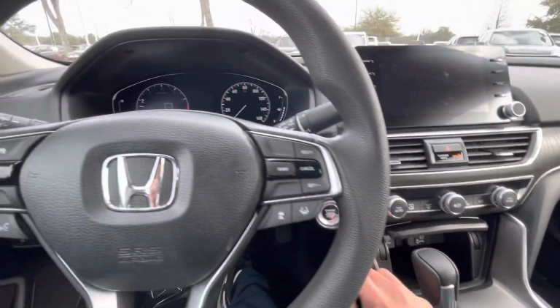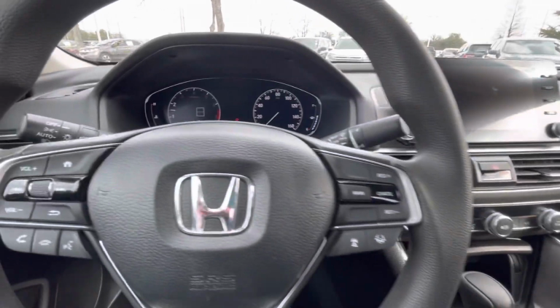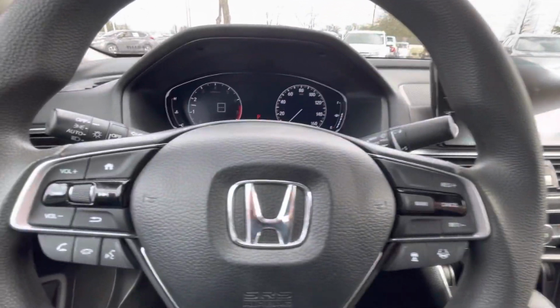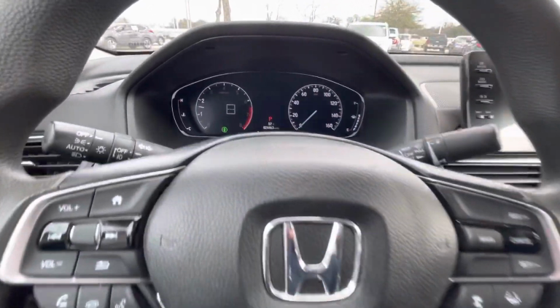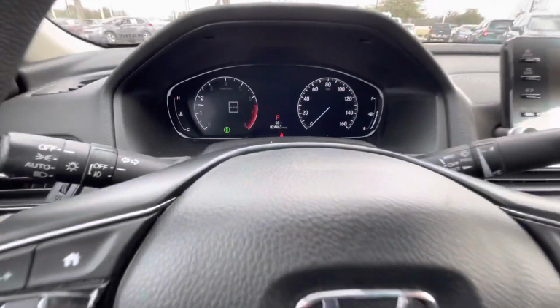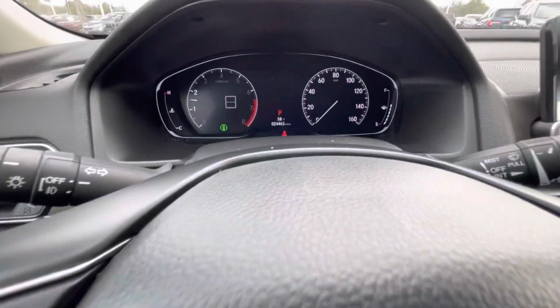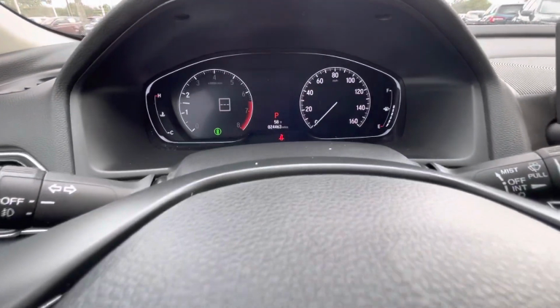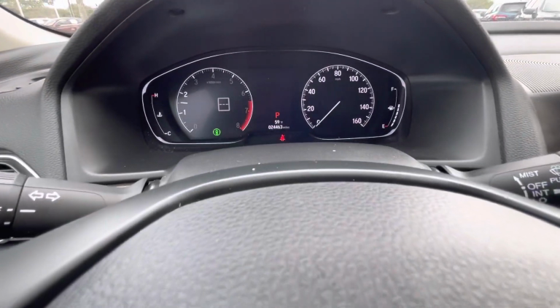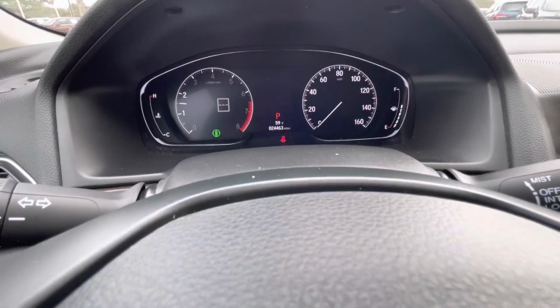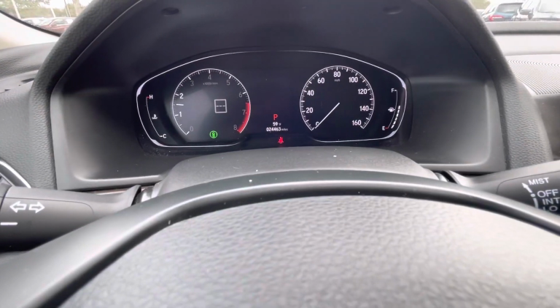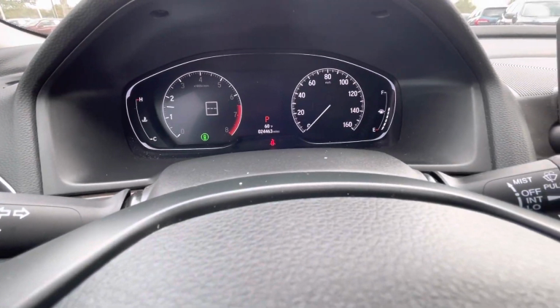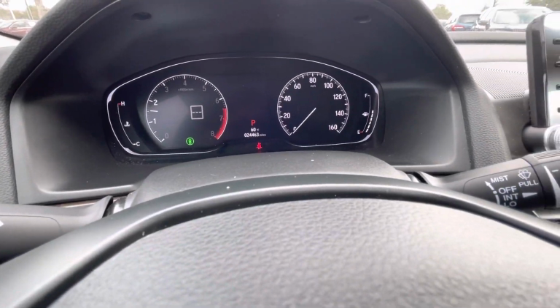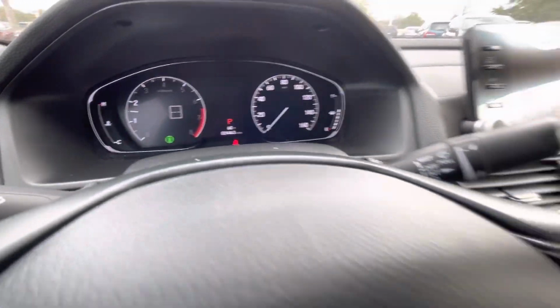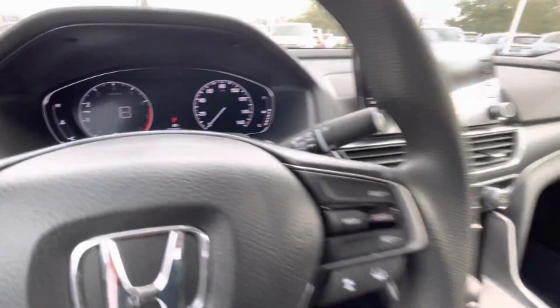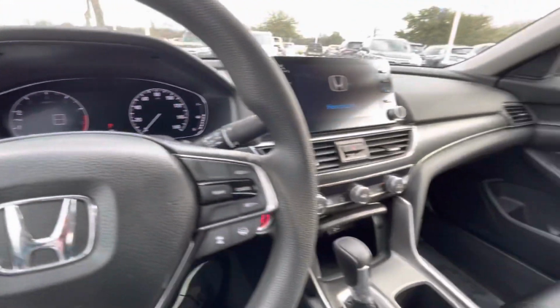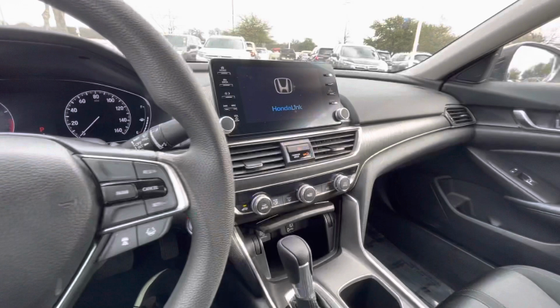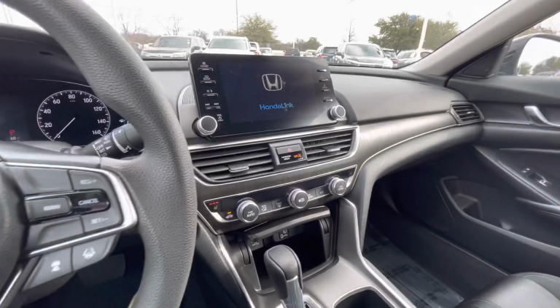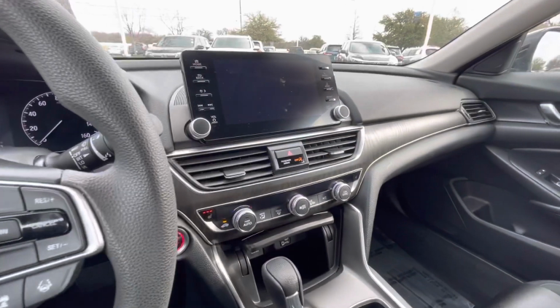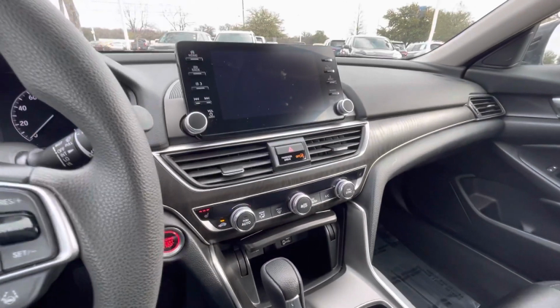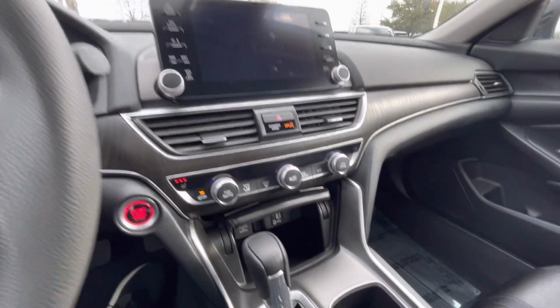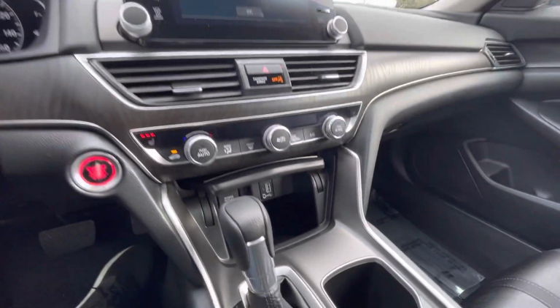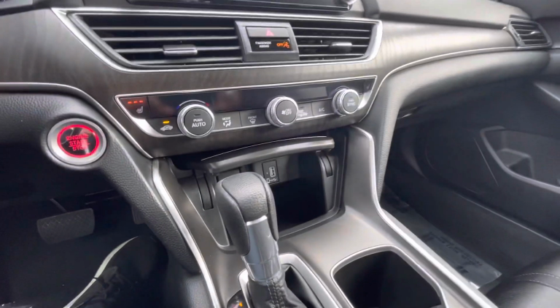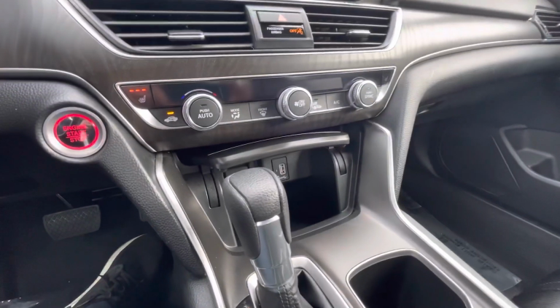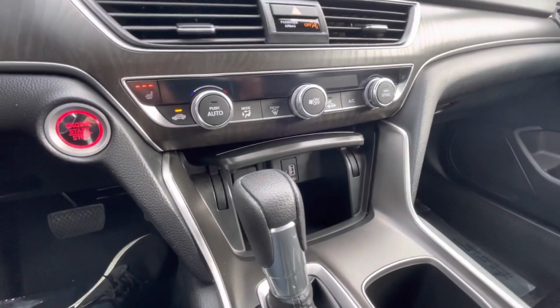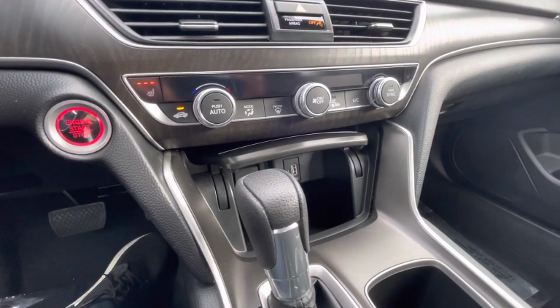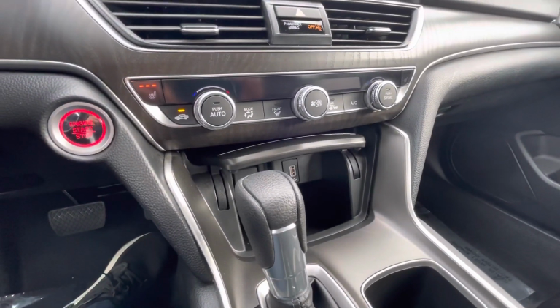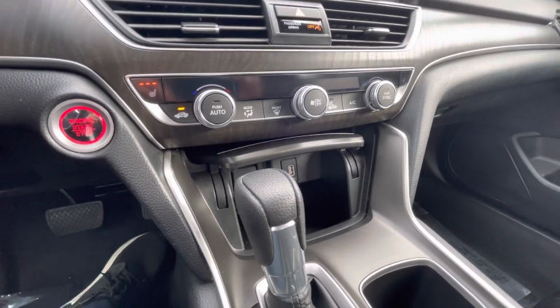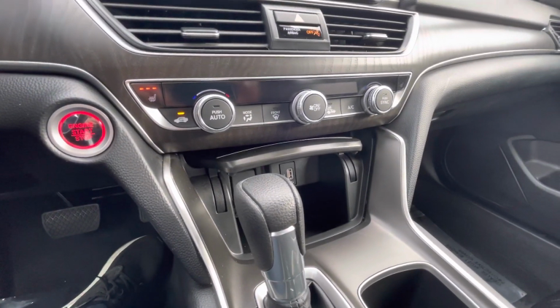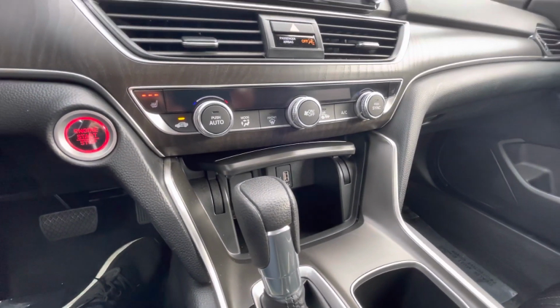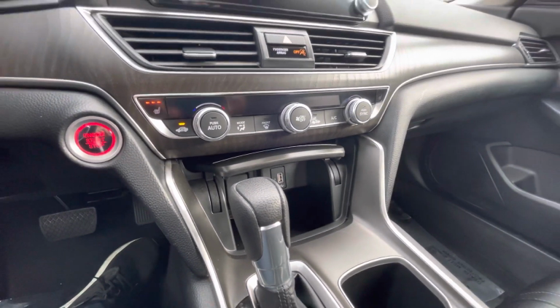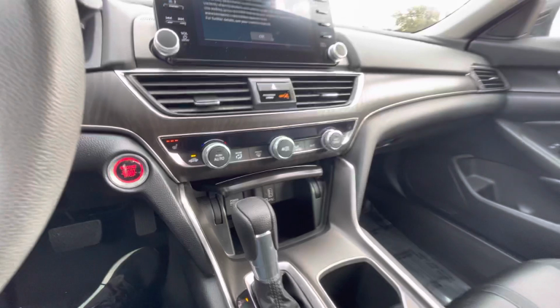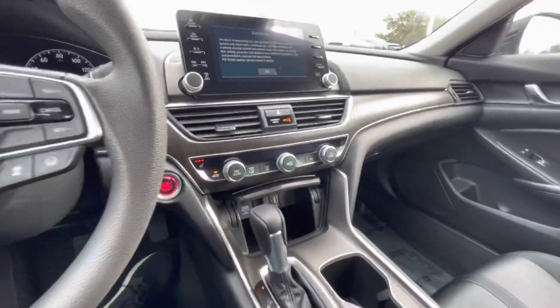We've got the push-start button there. 24,000 miles. Center console. We have the dual climate control.